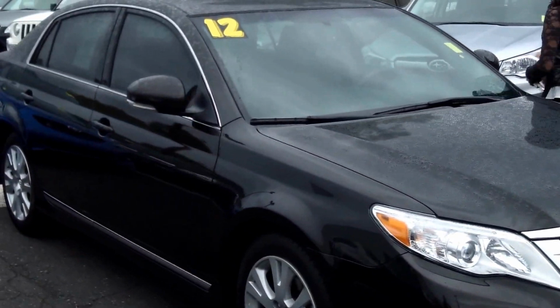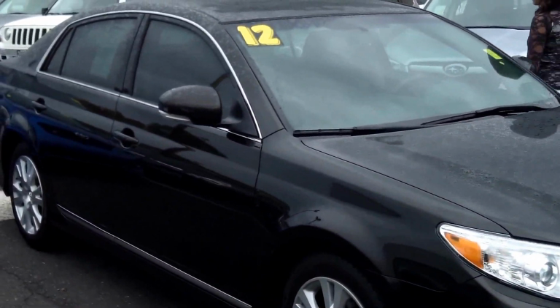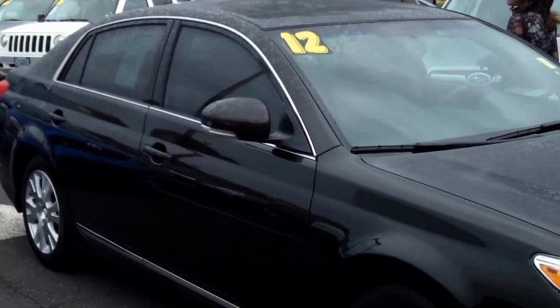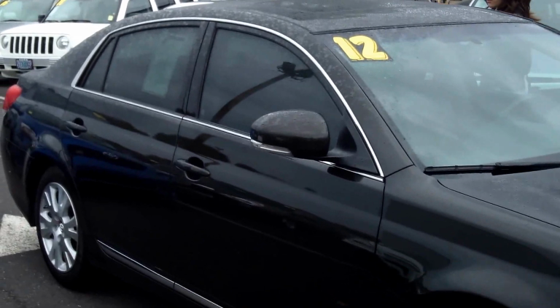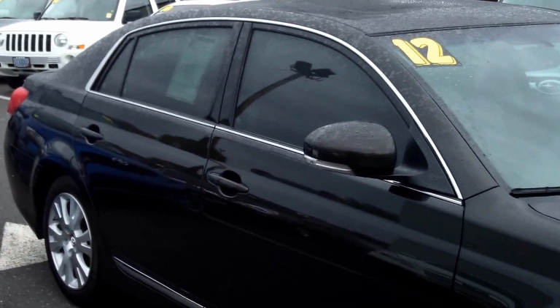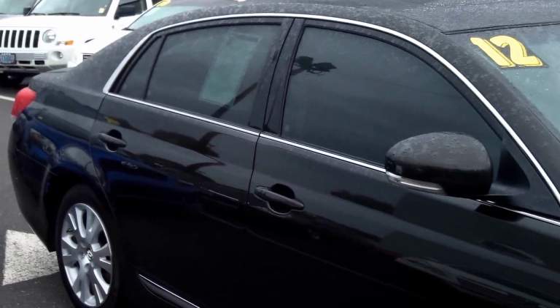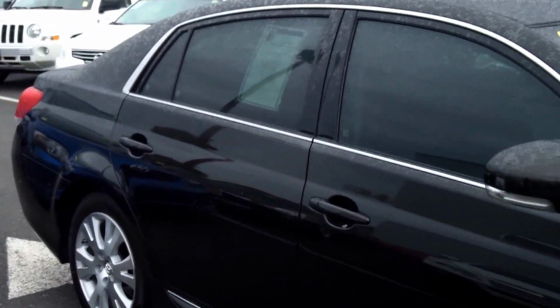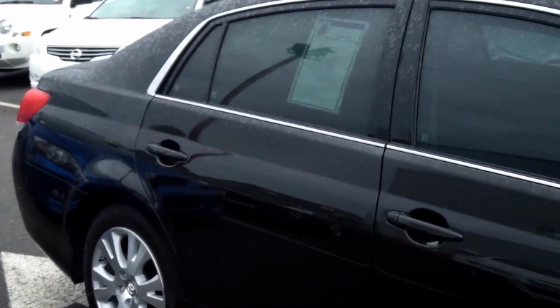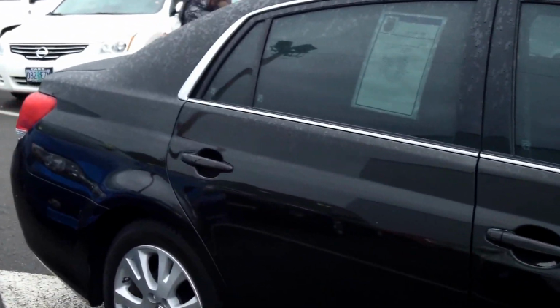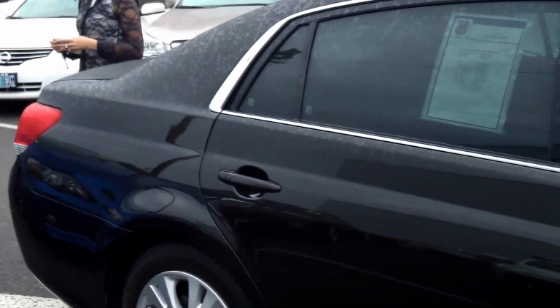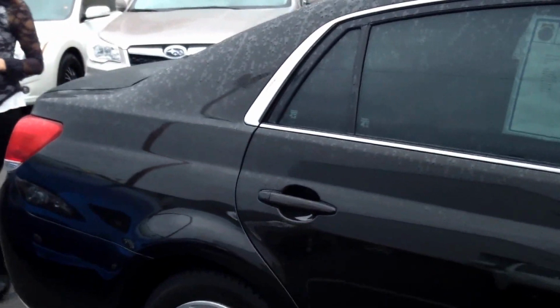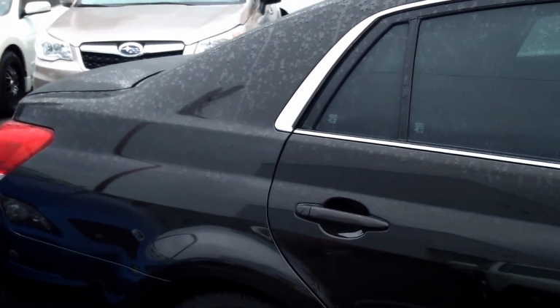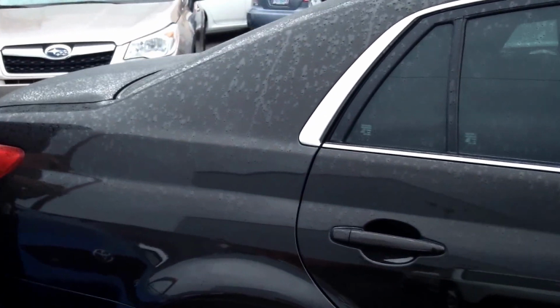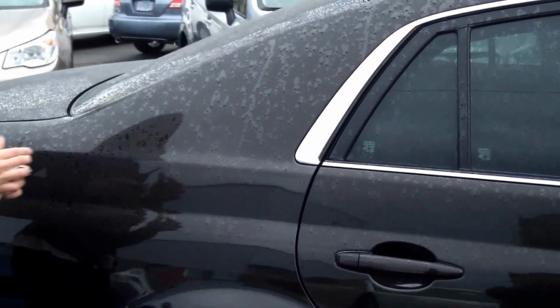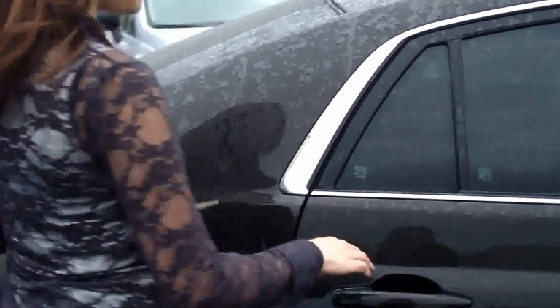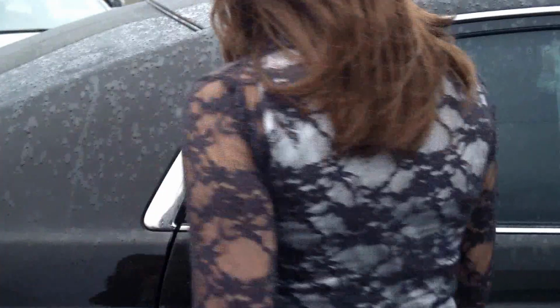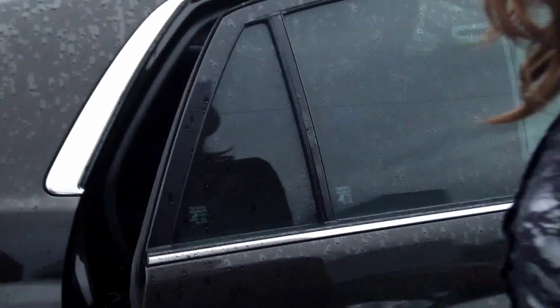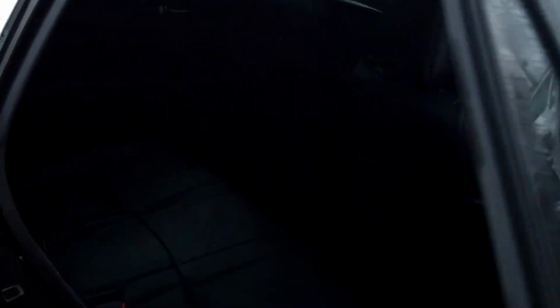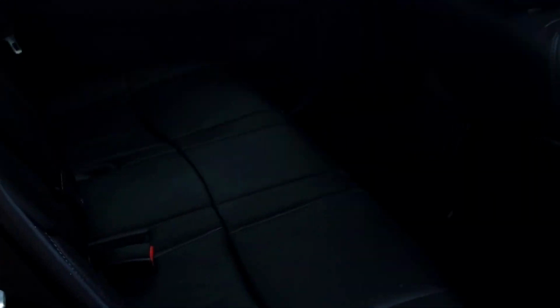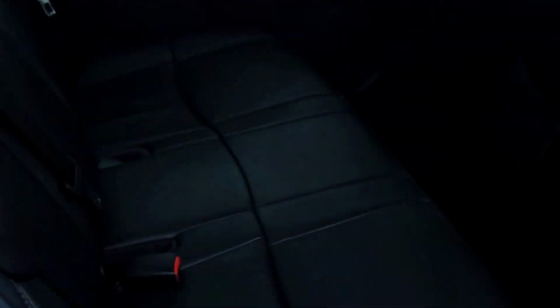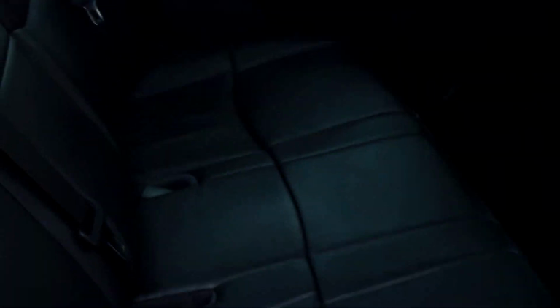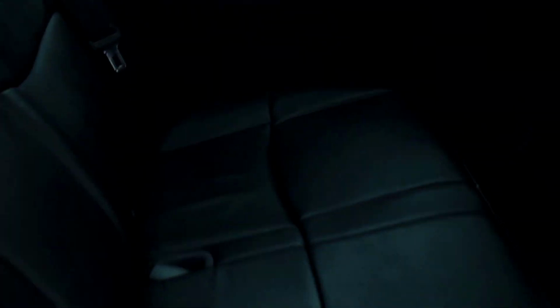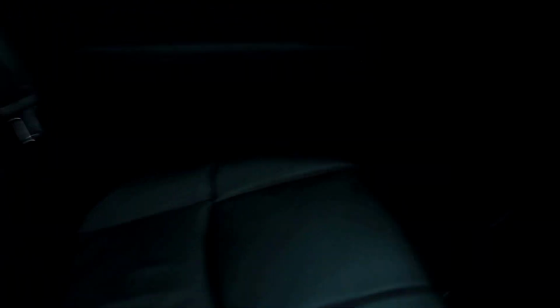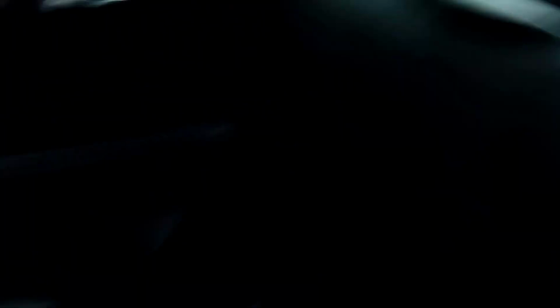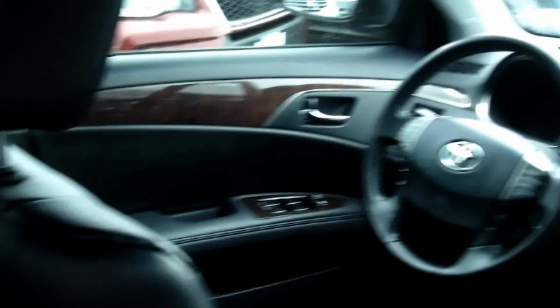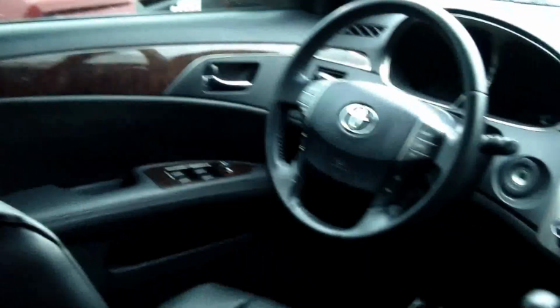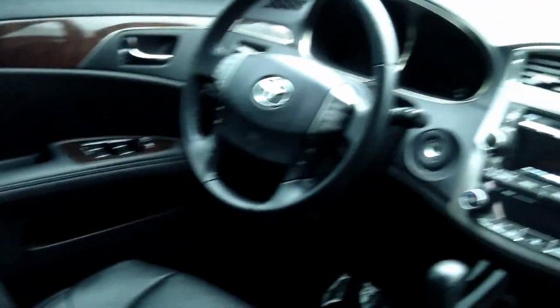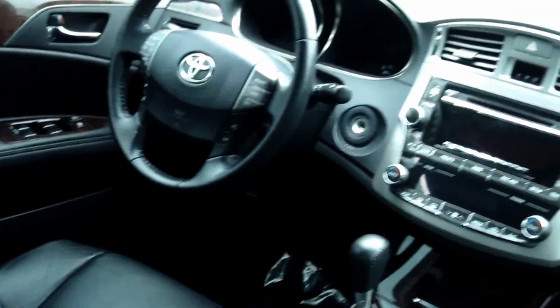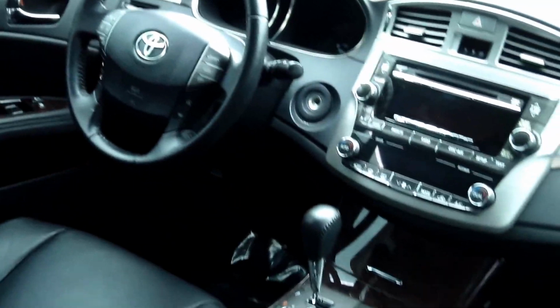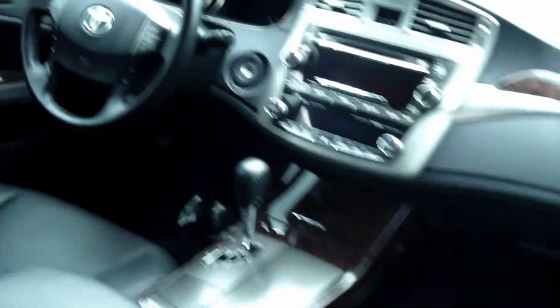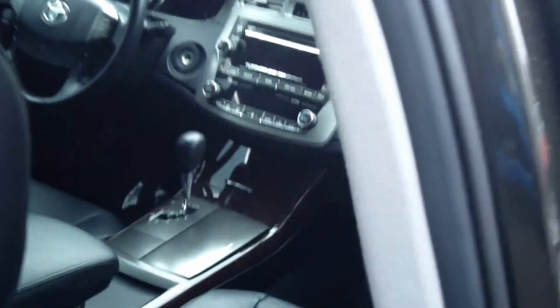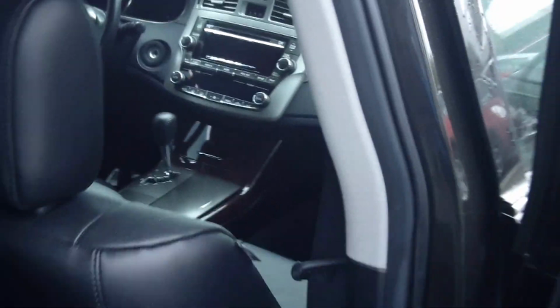This vehicle is in stellar condition. It features satellite radio, tinted windows, and a moonroof. It has a nice leather interior. It is a V6 engine, 3.5L, with an automatic 6-speed transmission.